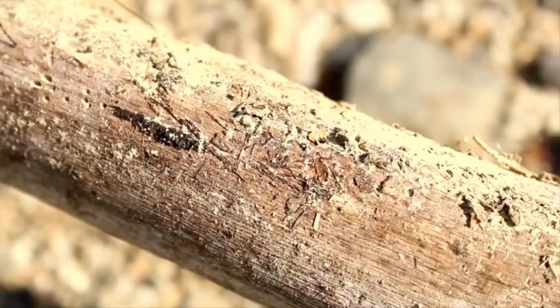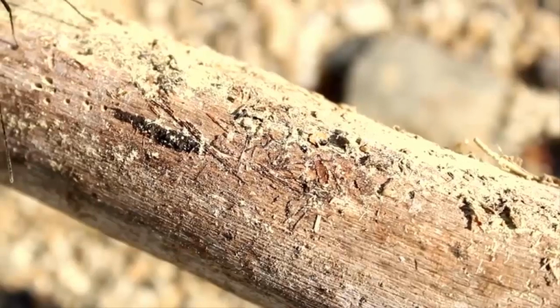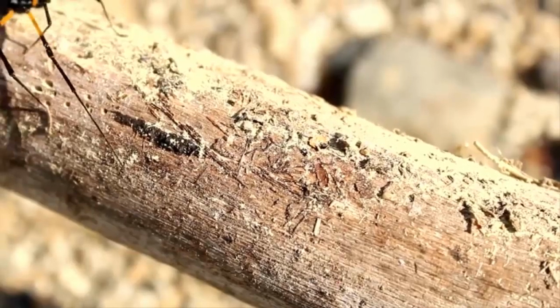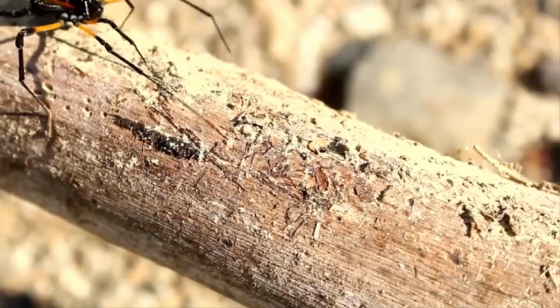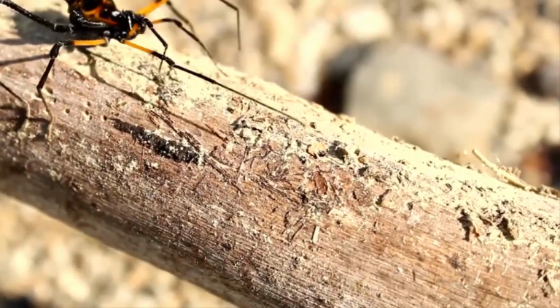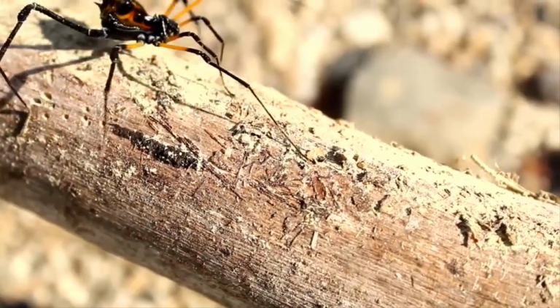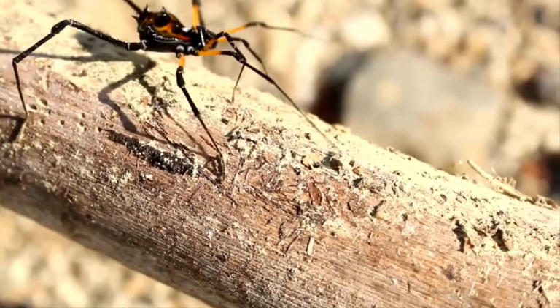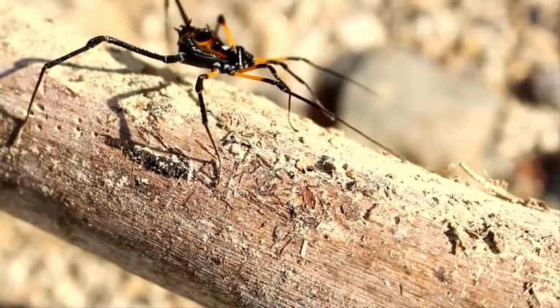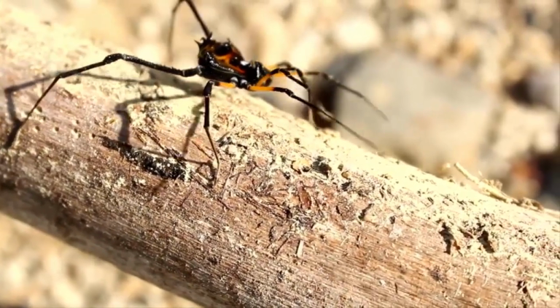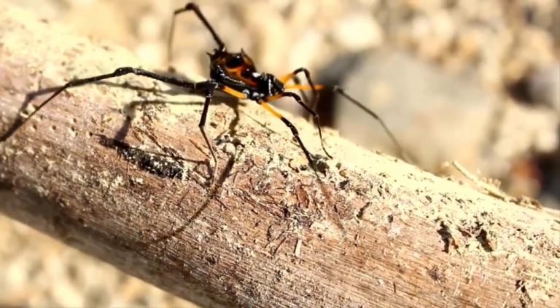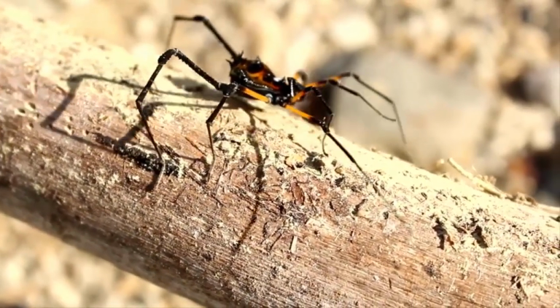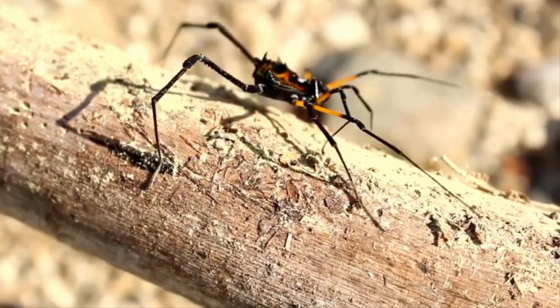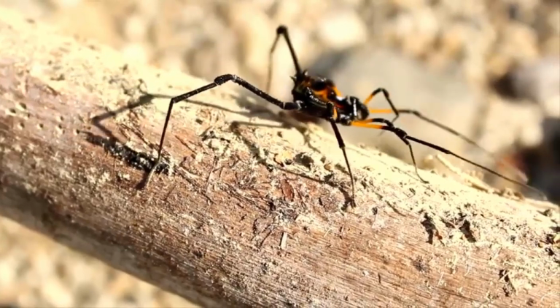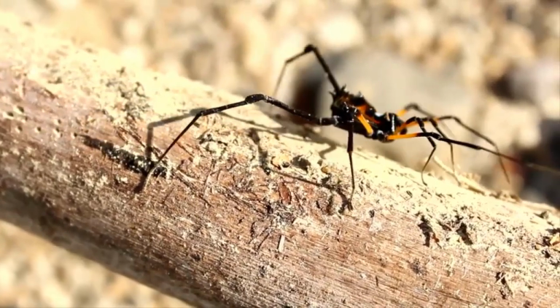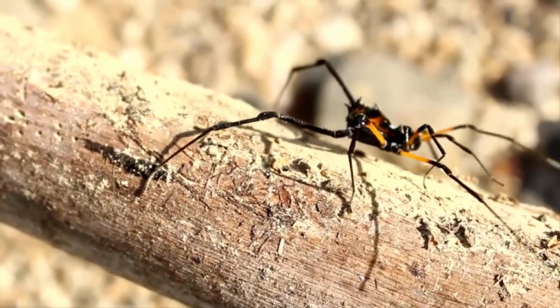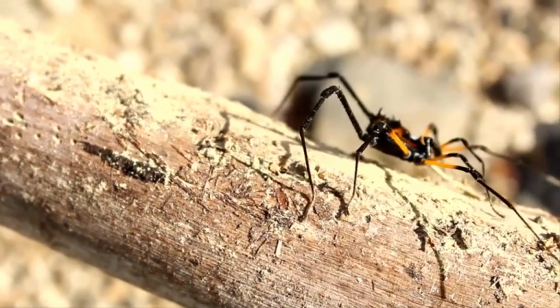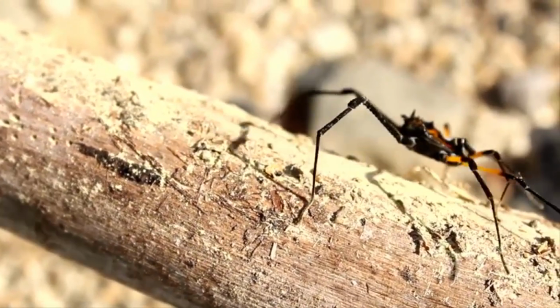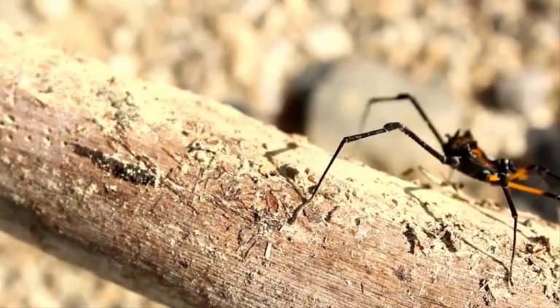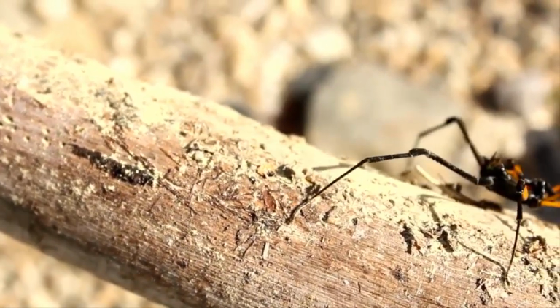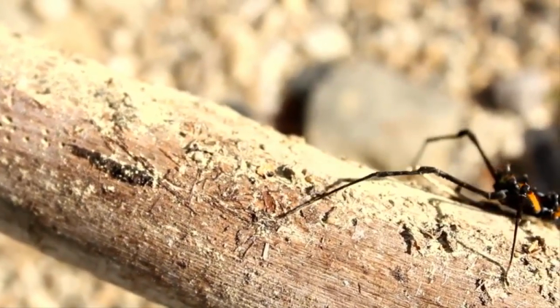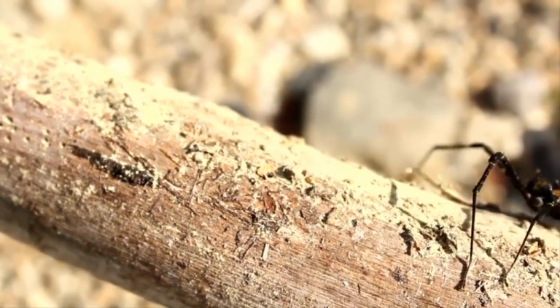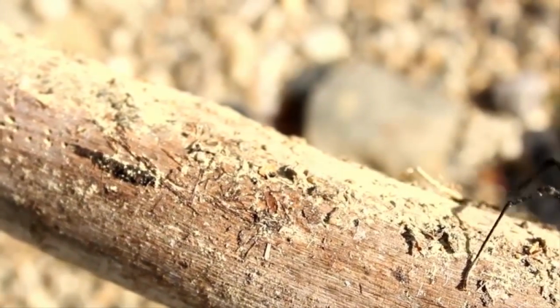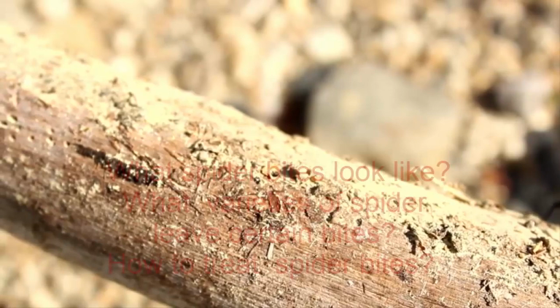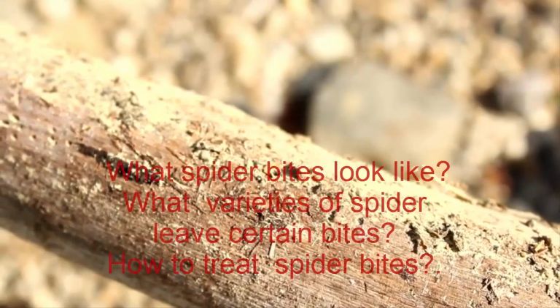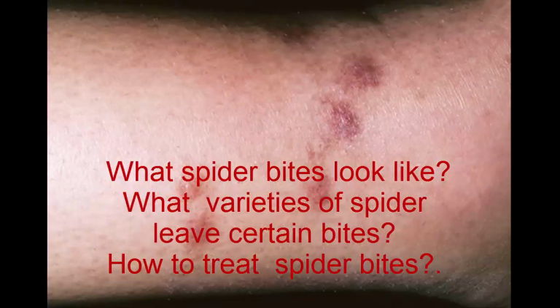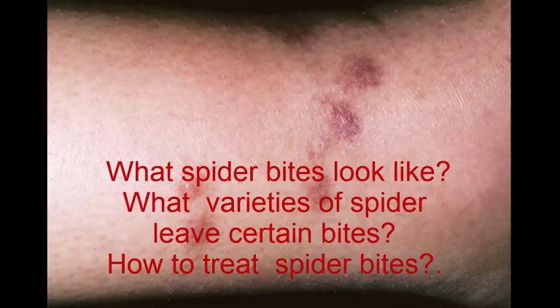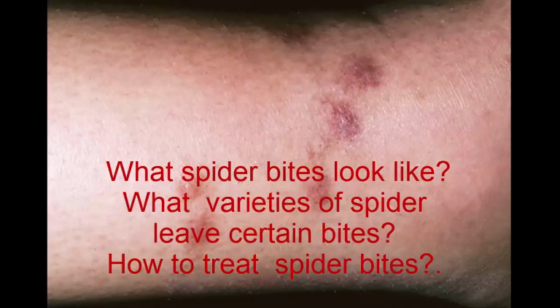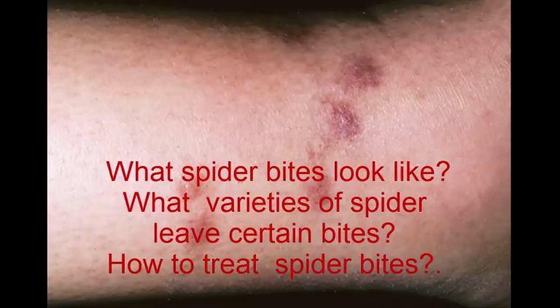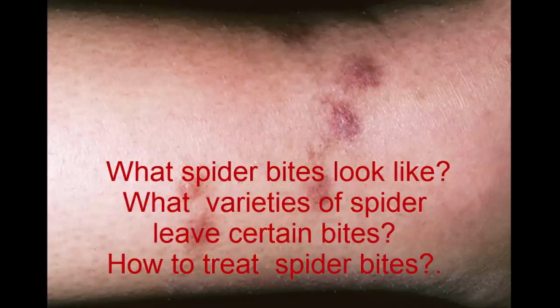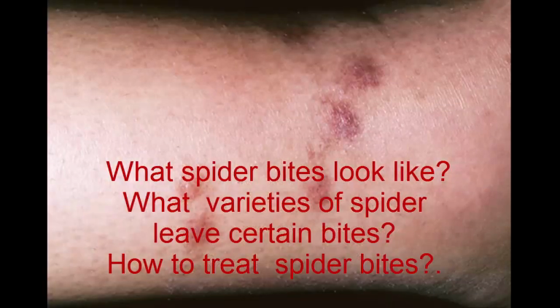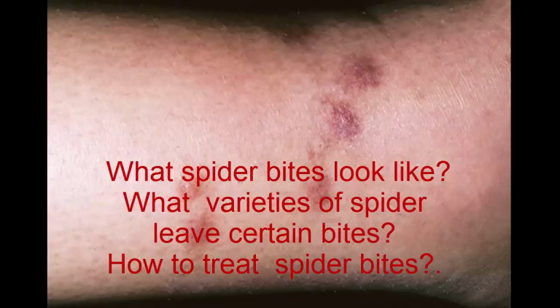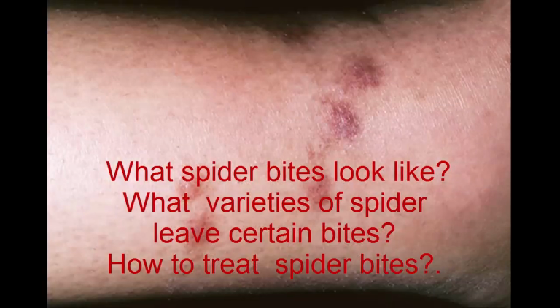The spiders that do manage to bite through our skin and insert toxic venom can cause serious health complications. Keep watching to learn what spider bites look like, what varieties of spider leave certain bites, and how to treat spider bites.